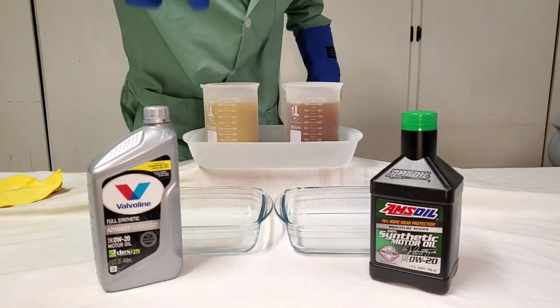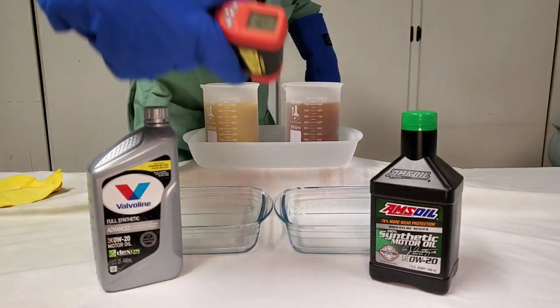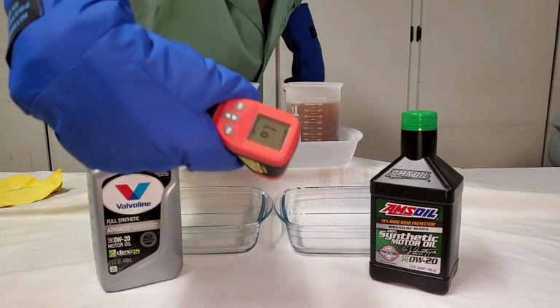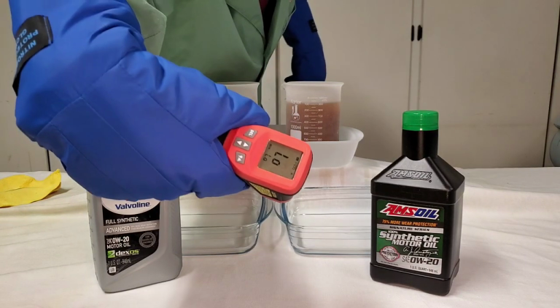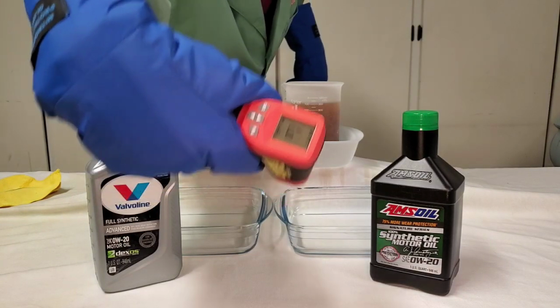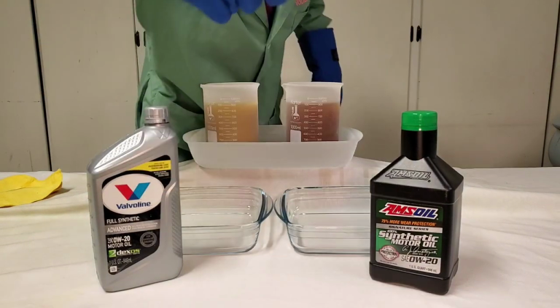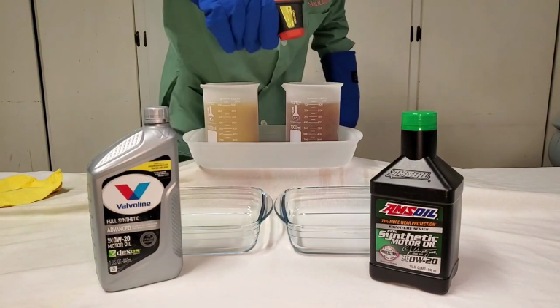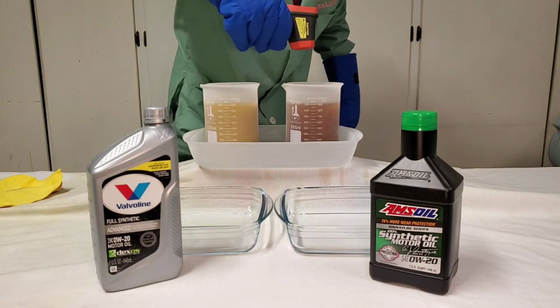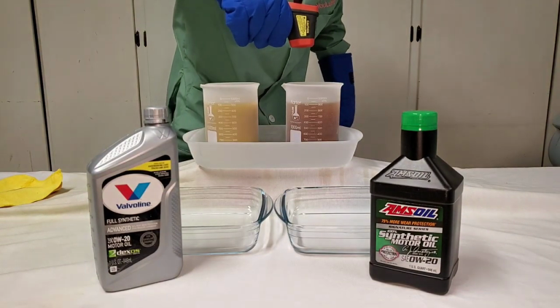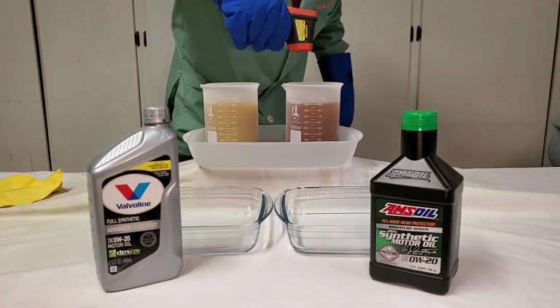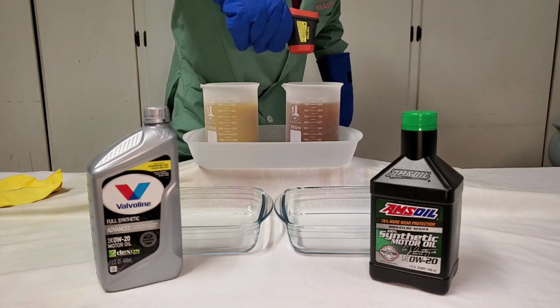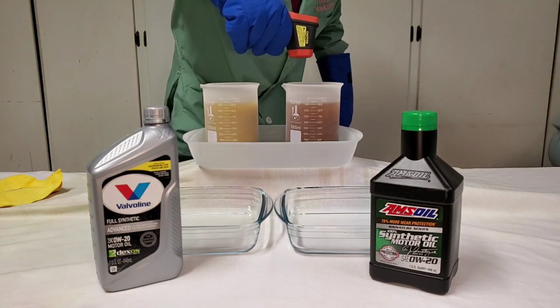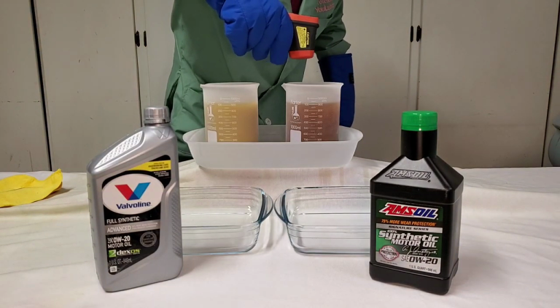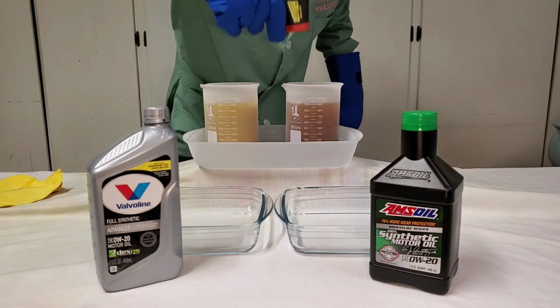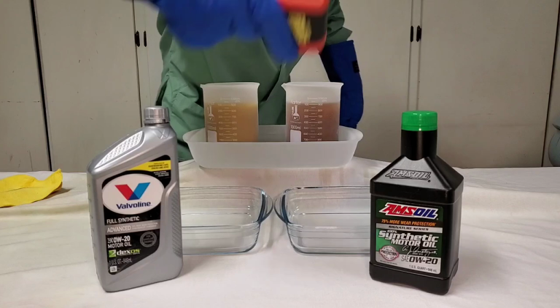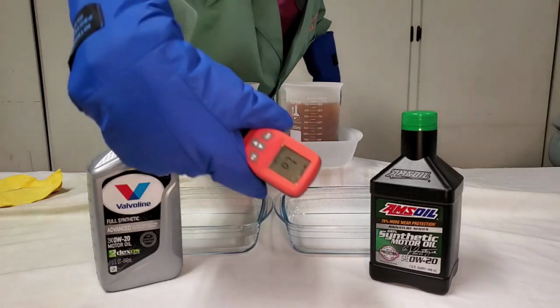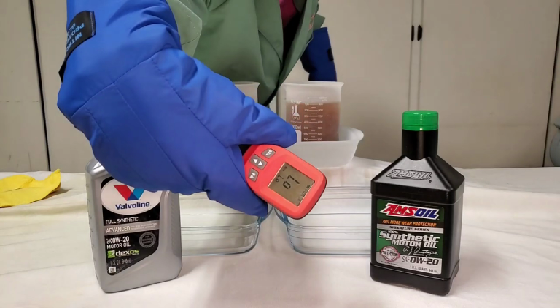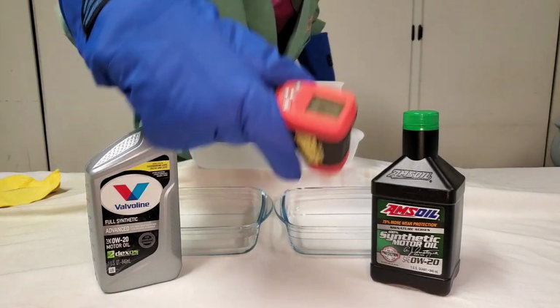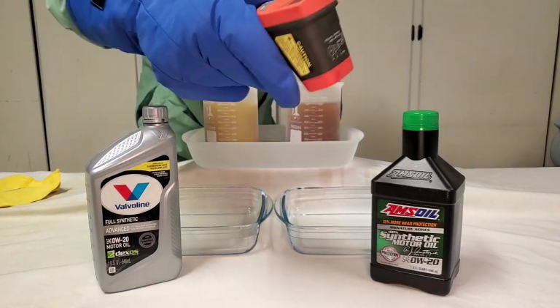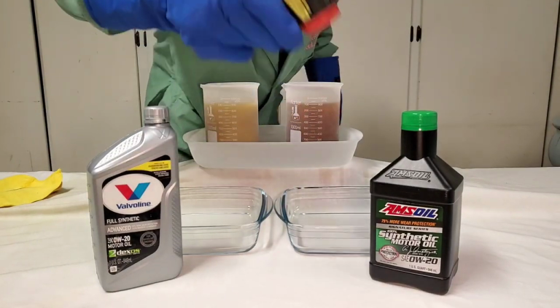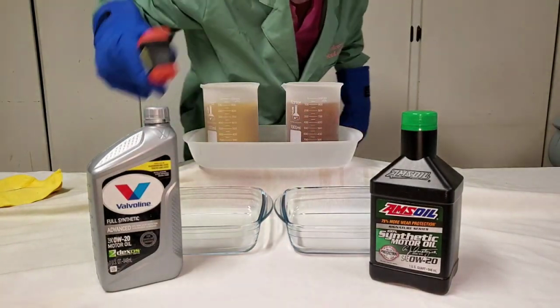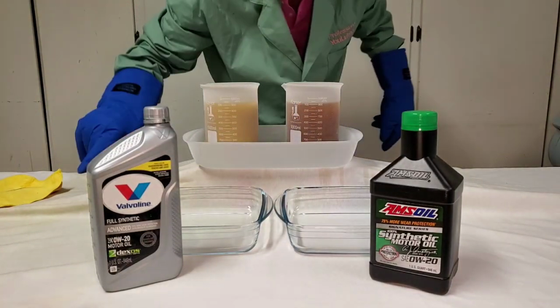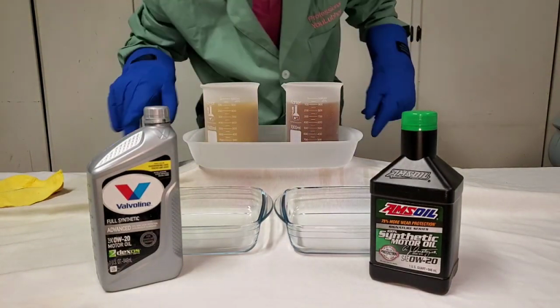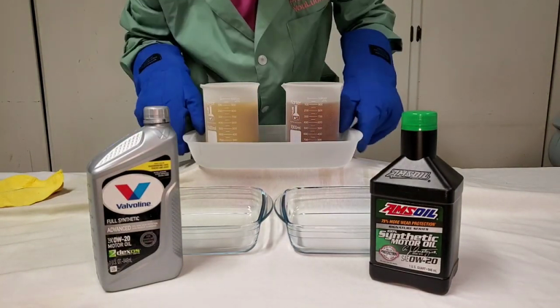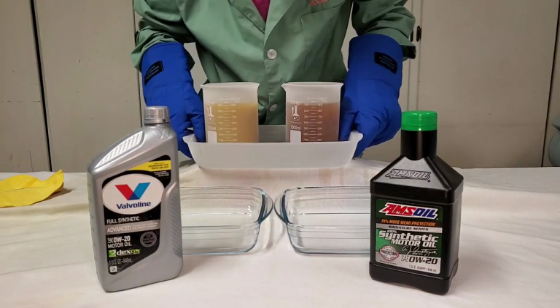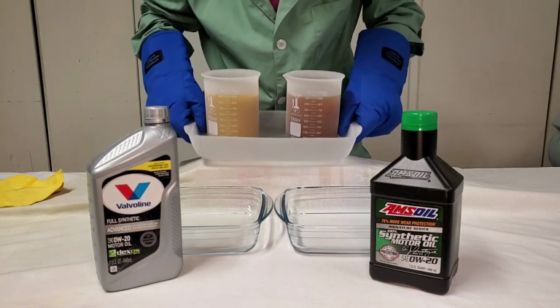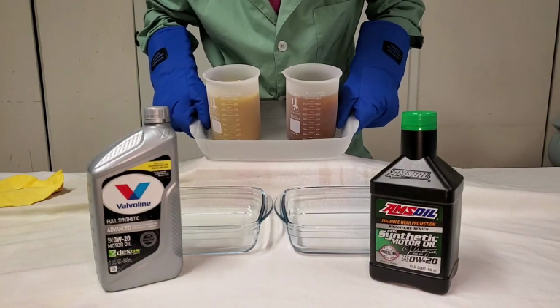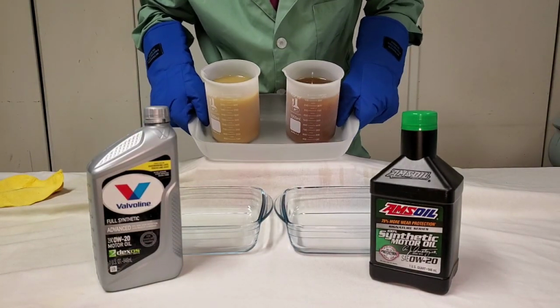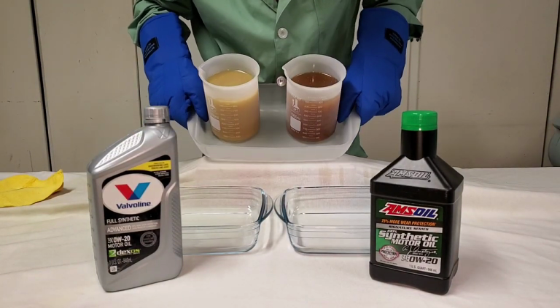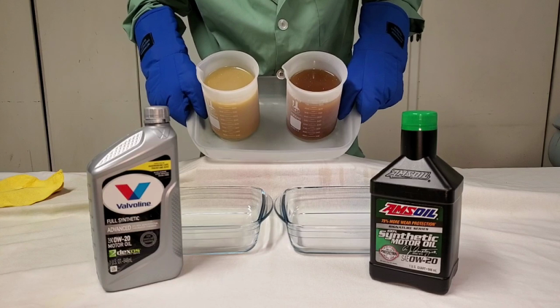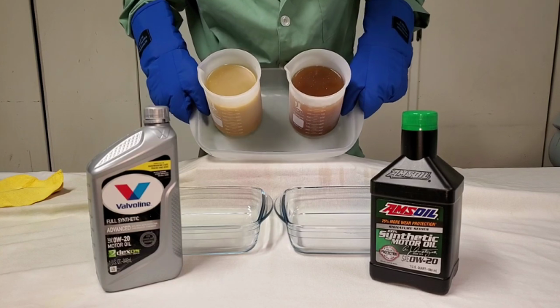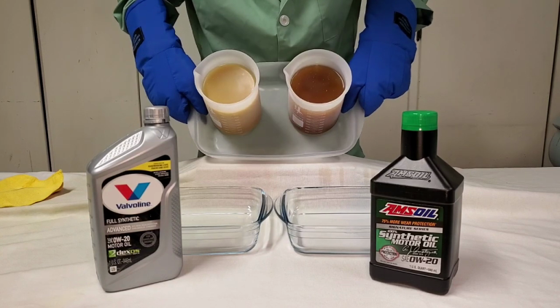Low temperature. Low. So it's beyond the register of this device. Here we go. Let the cold flow begin.